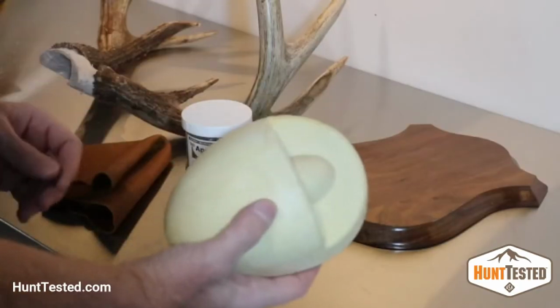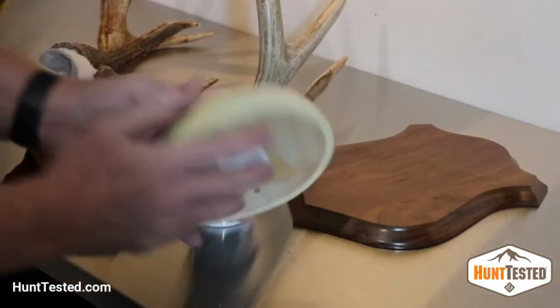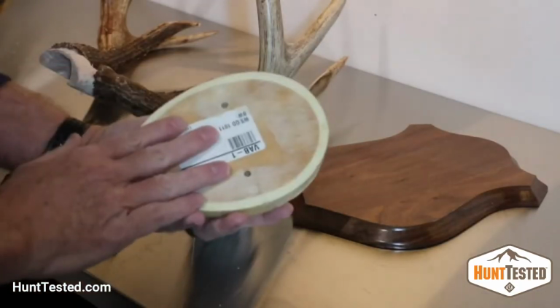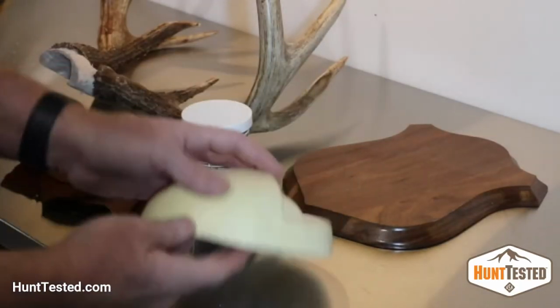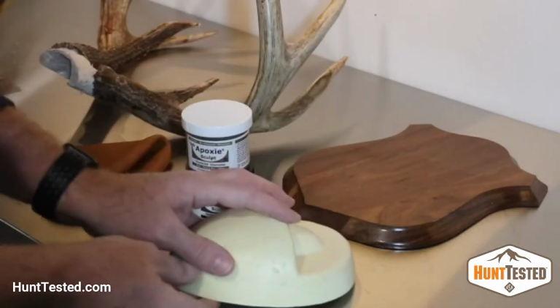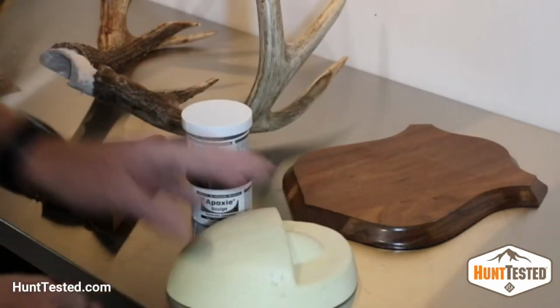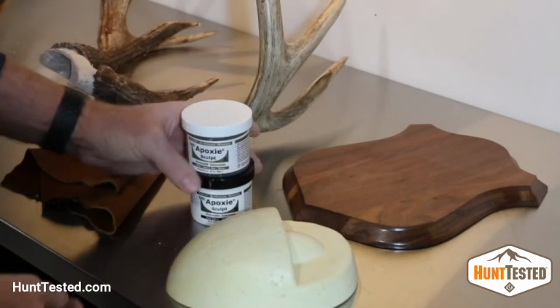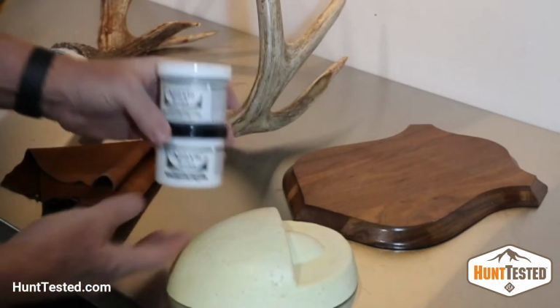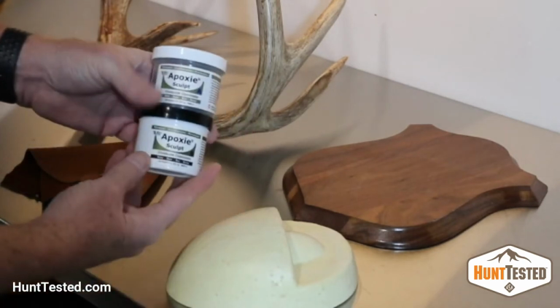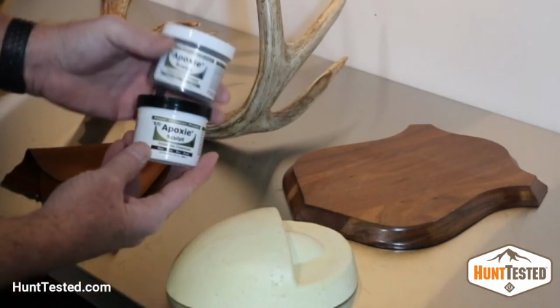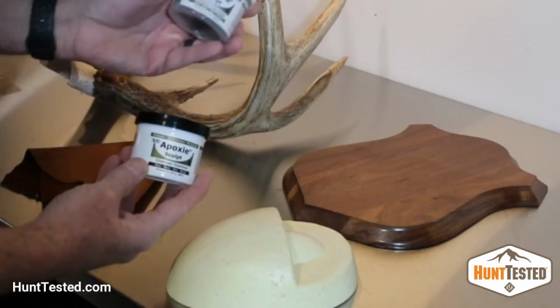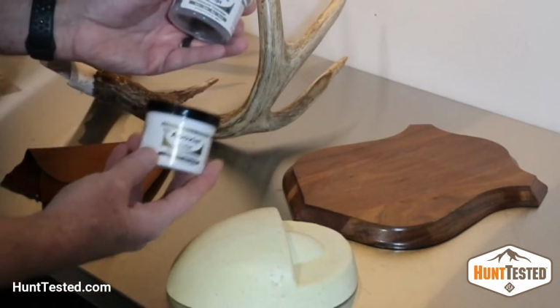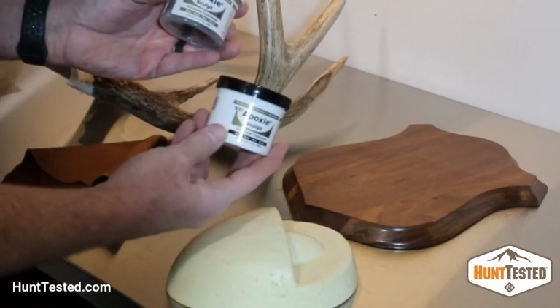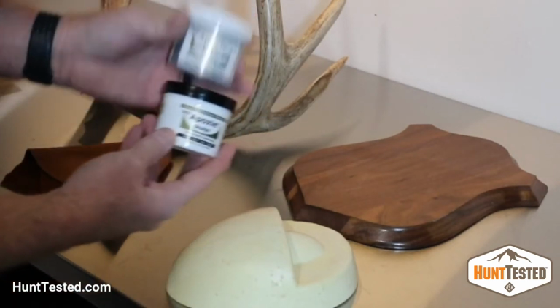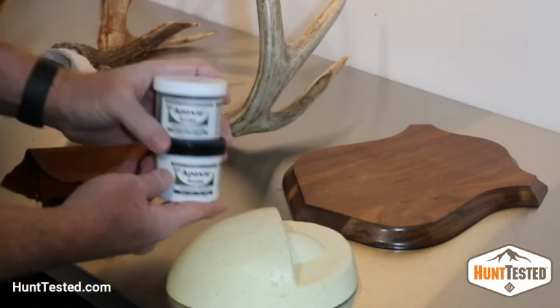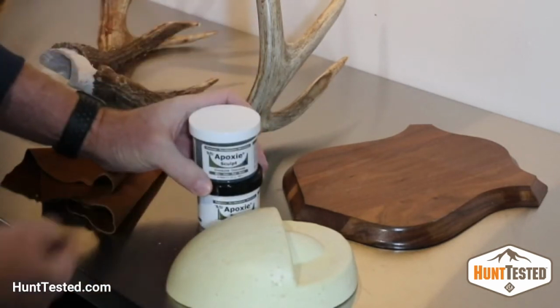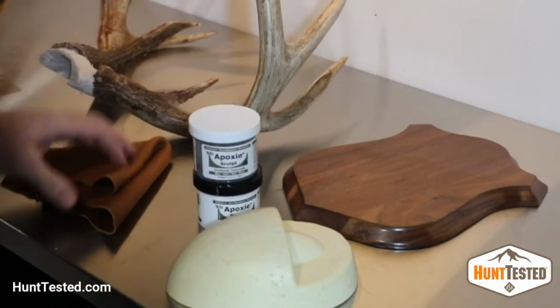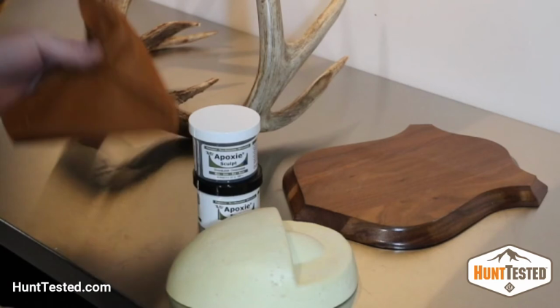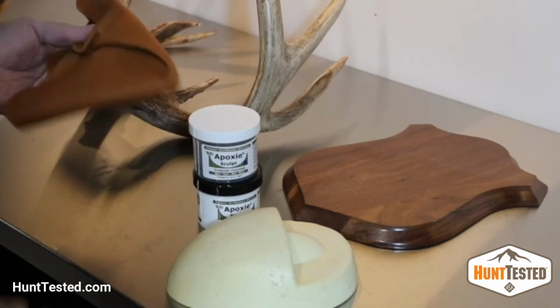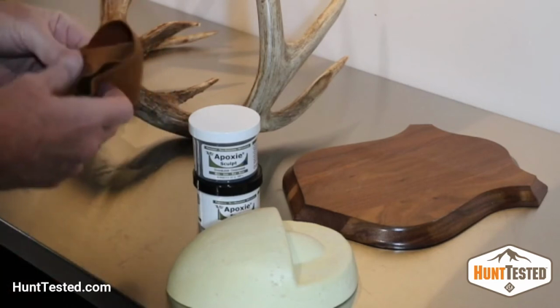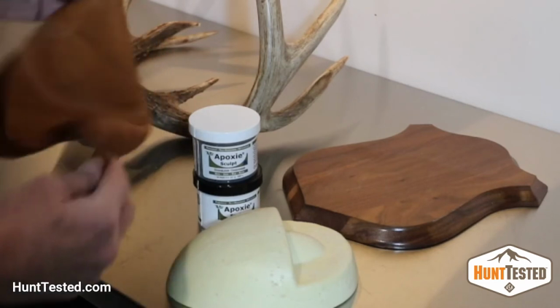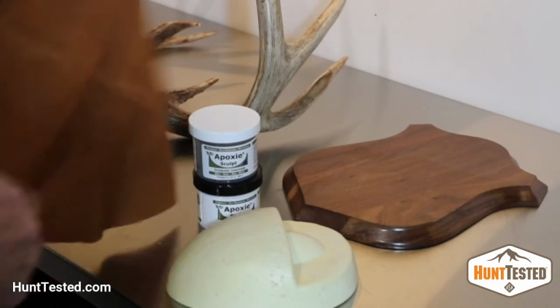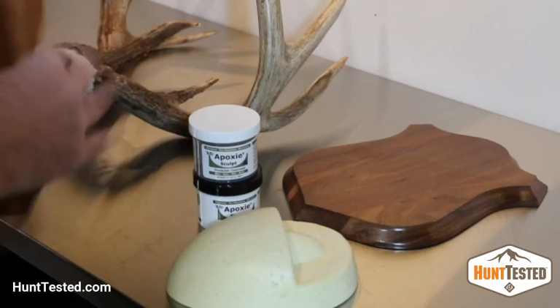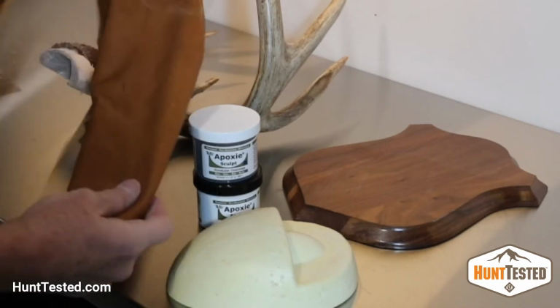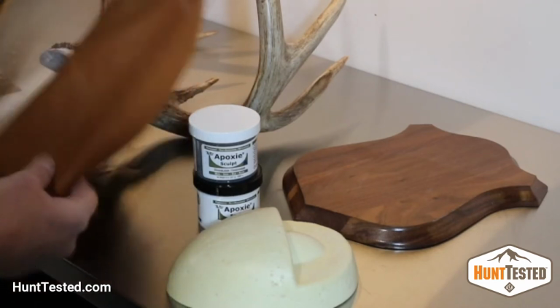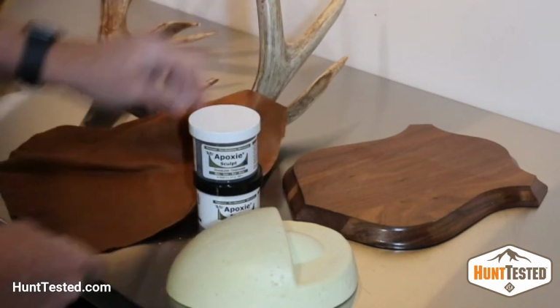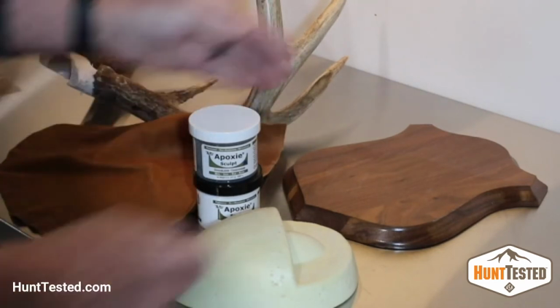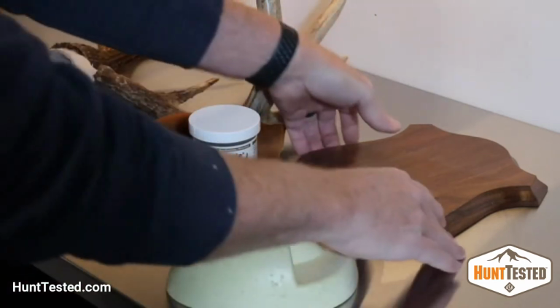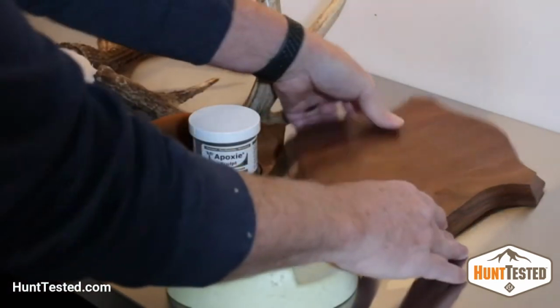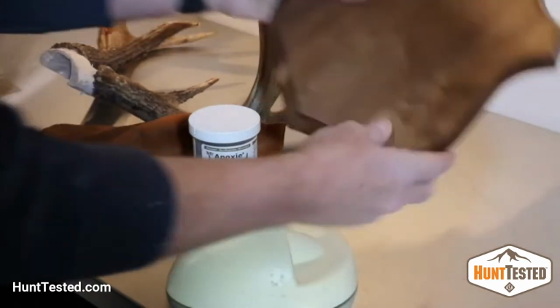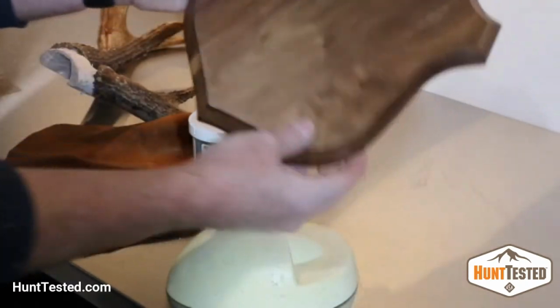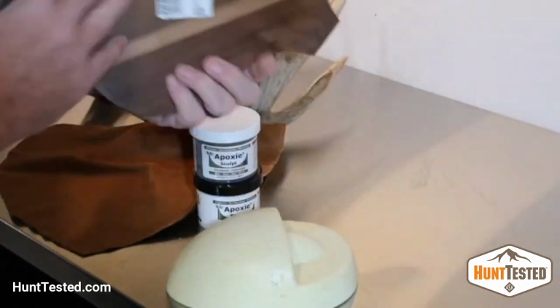A form, some epoxy putty, a decent piece of leather, and a good quality wood plaque.